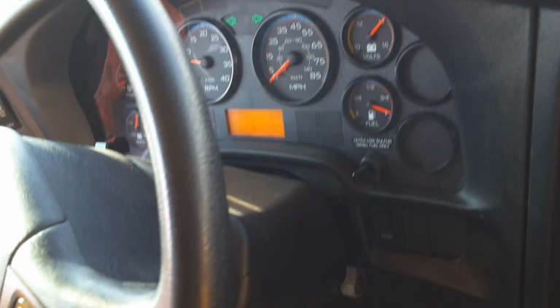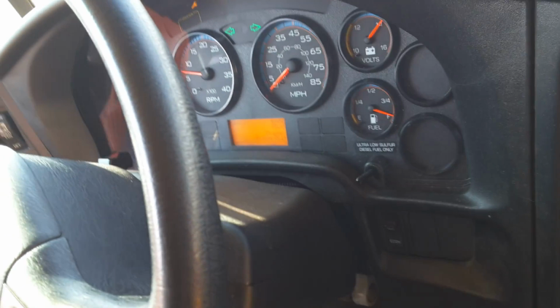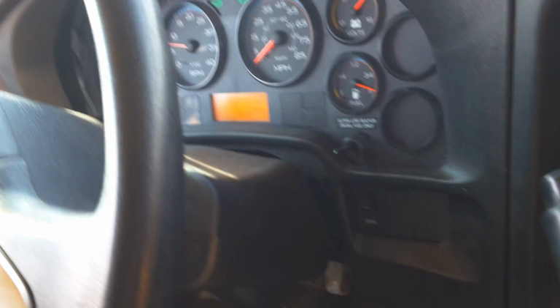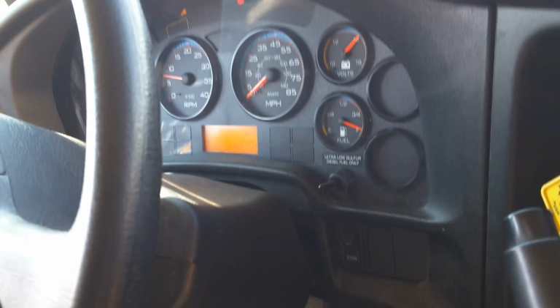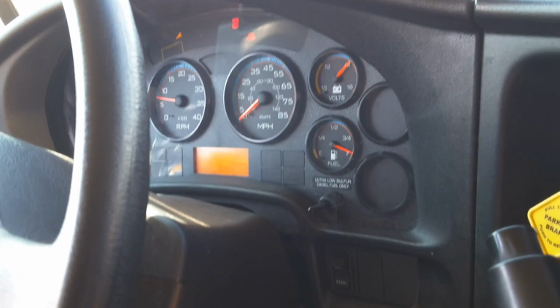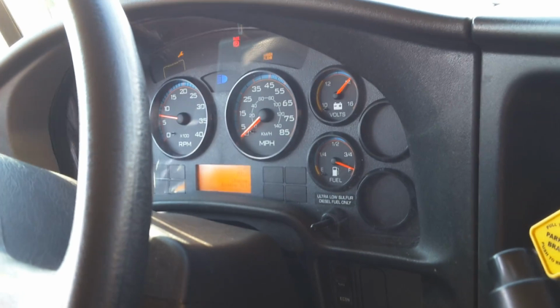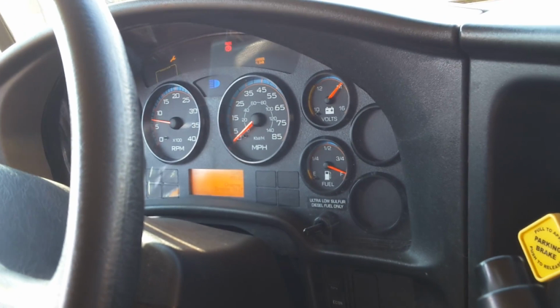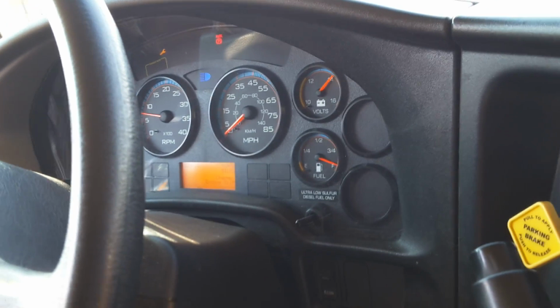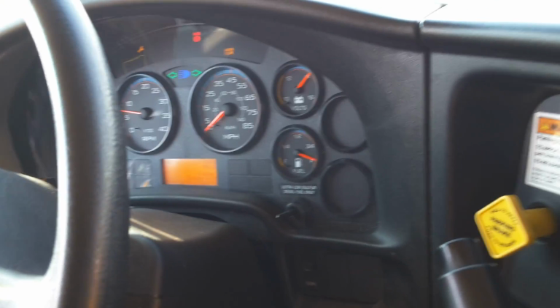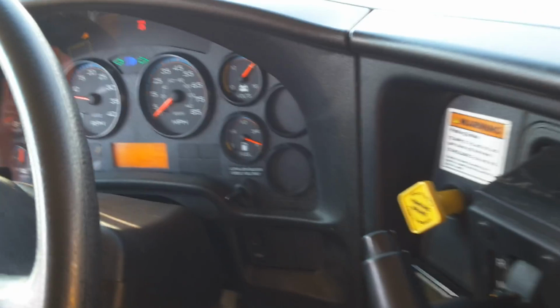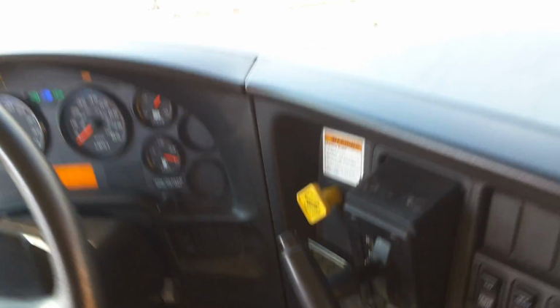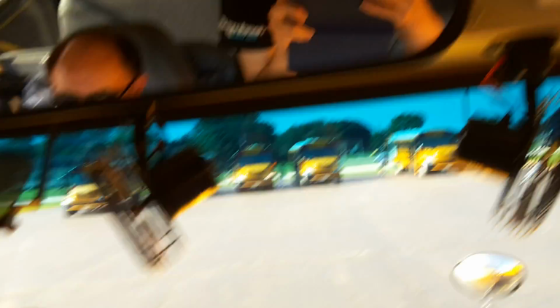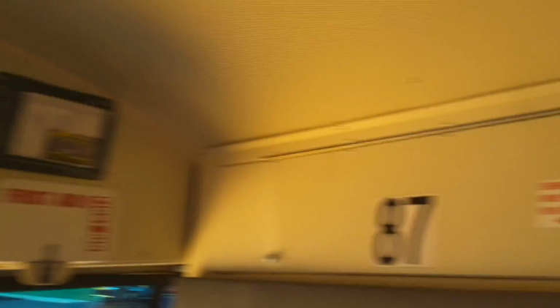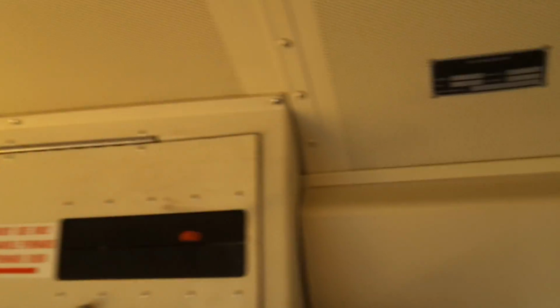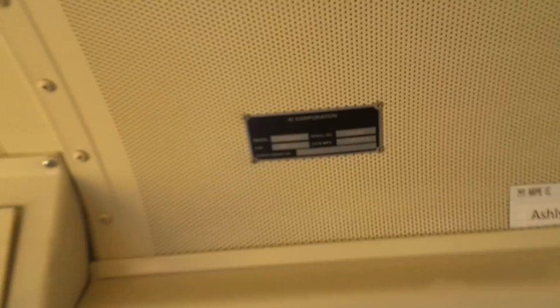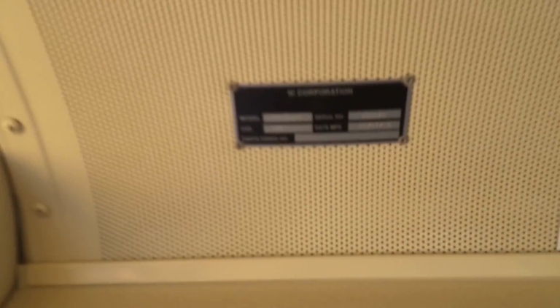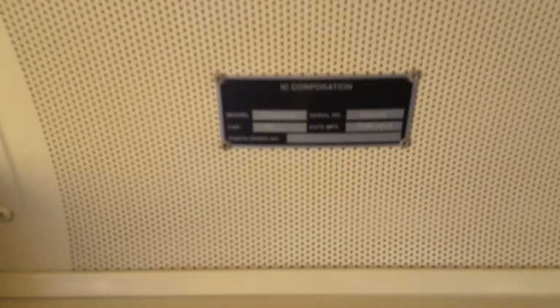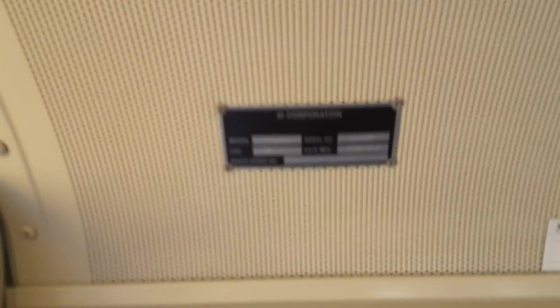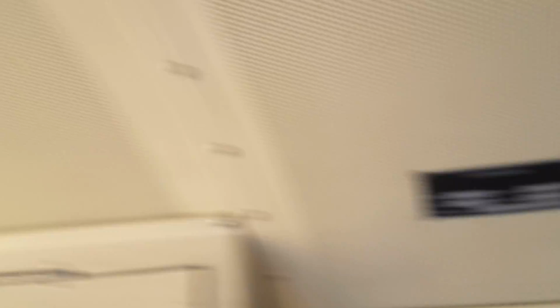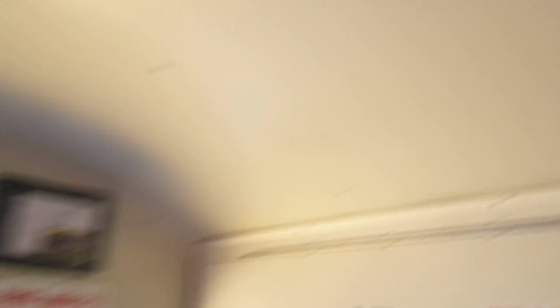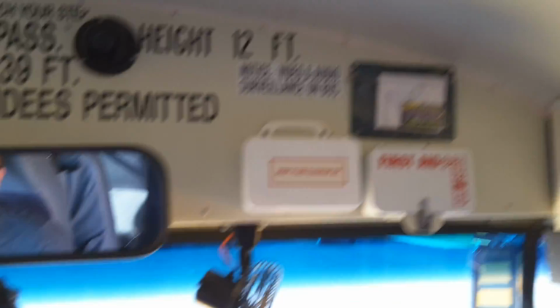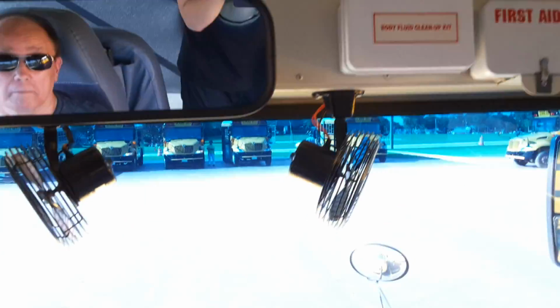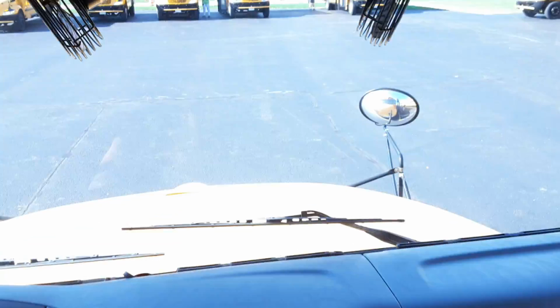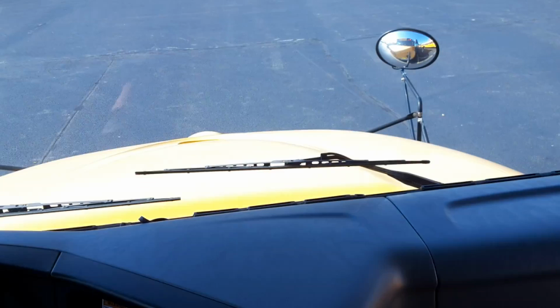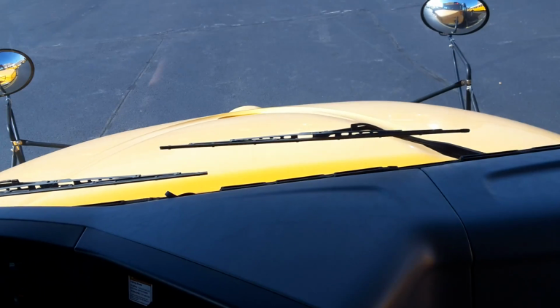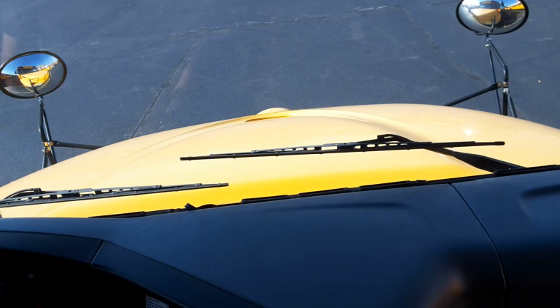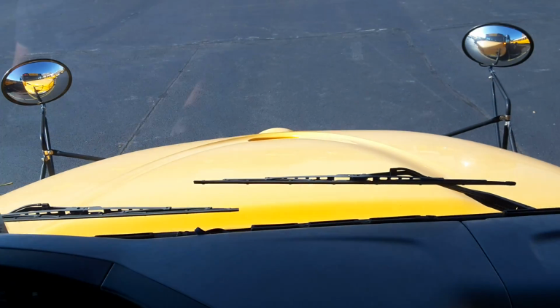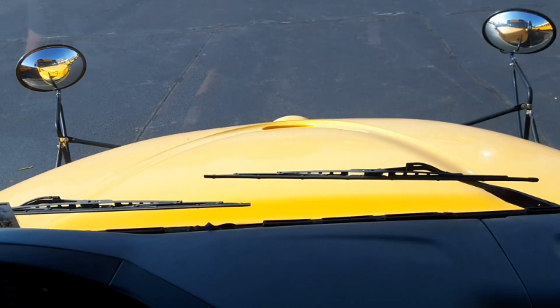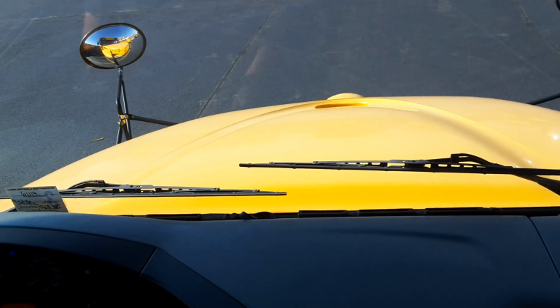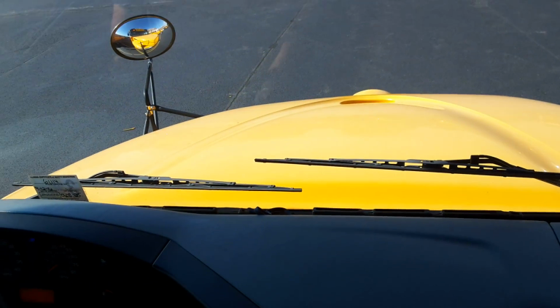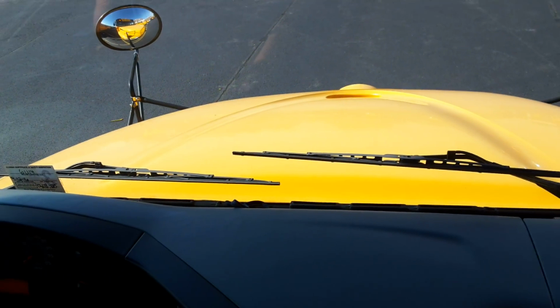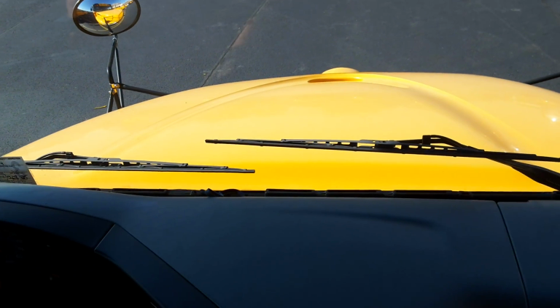Change engine oil, fixed lights on. This is a 2011 CE 200, Max Force 7 engine. Real pile of crap.